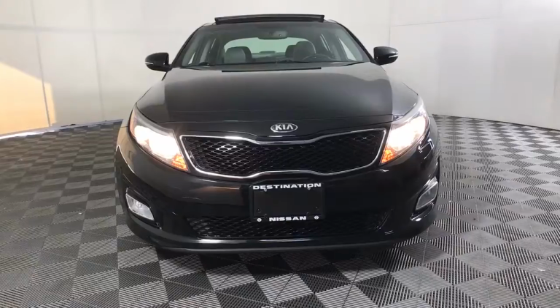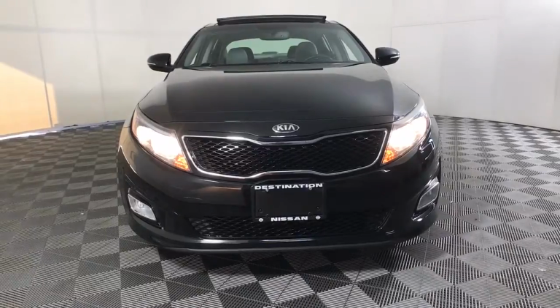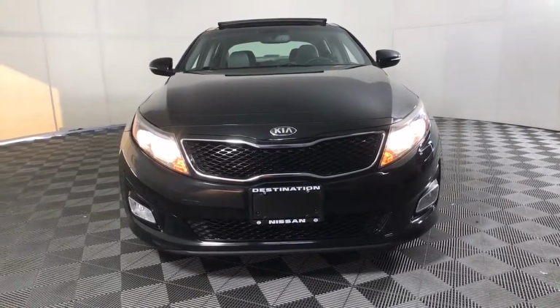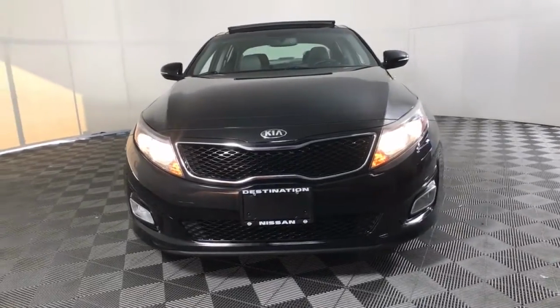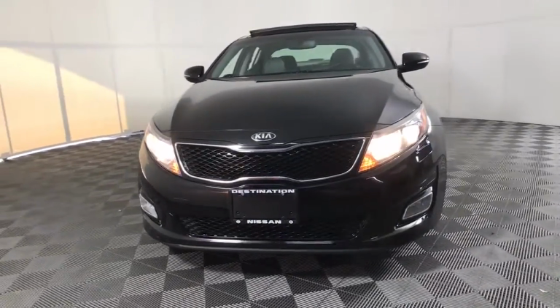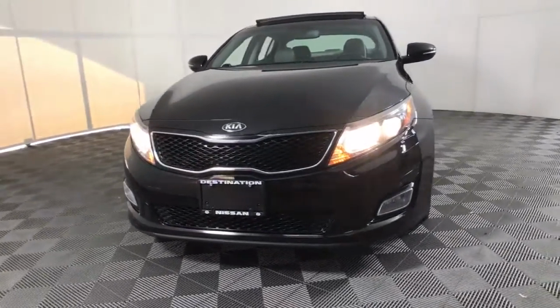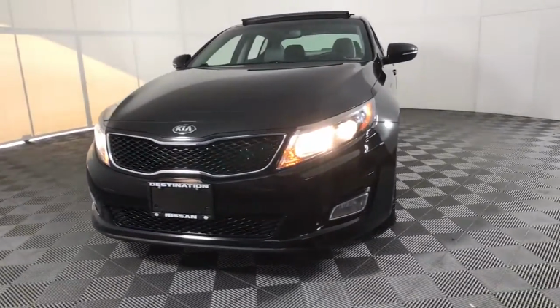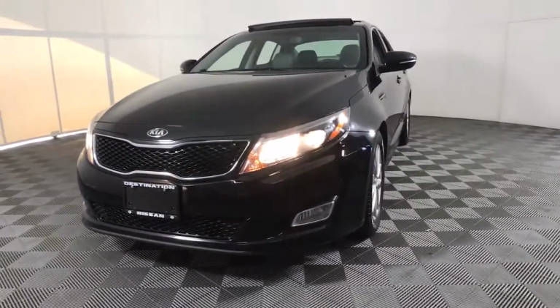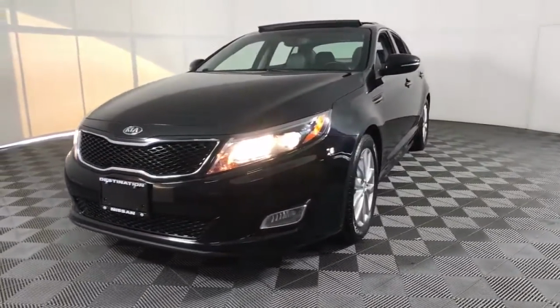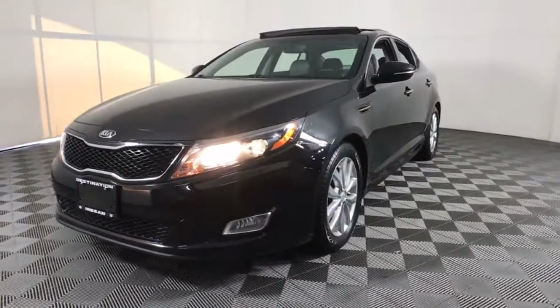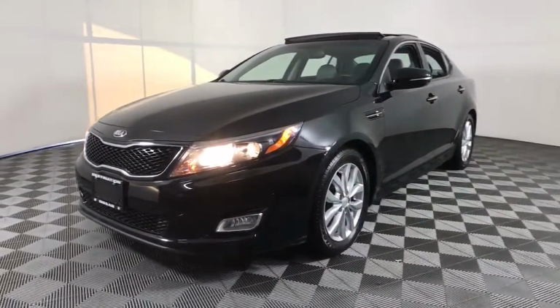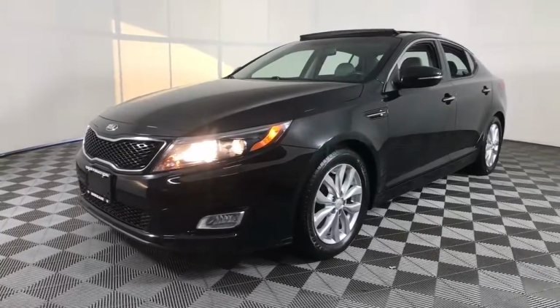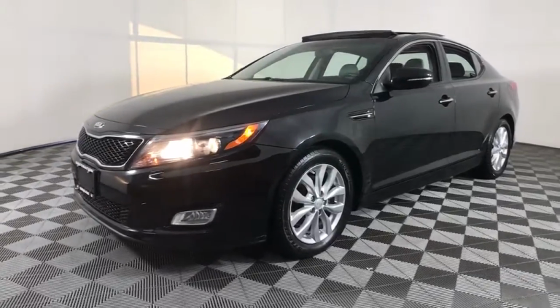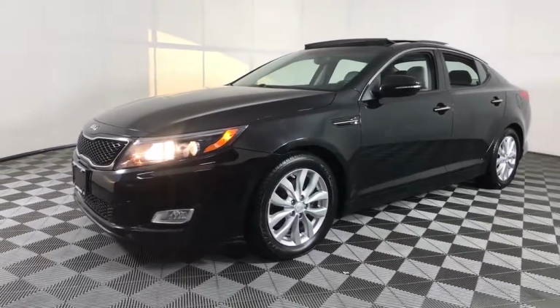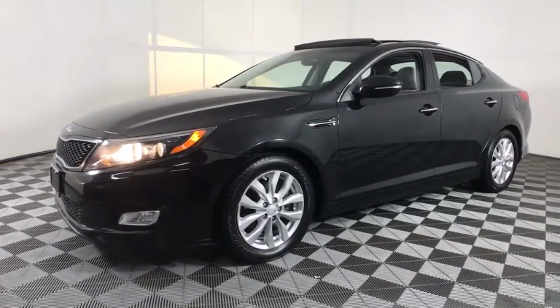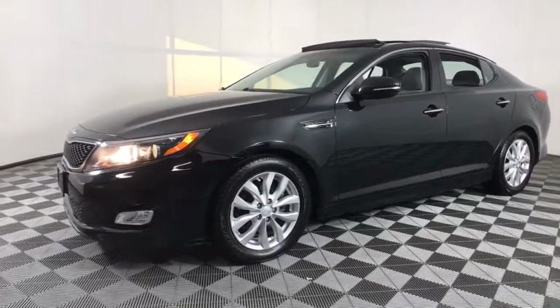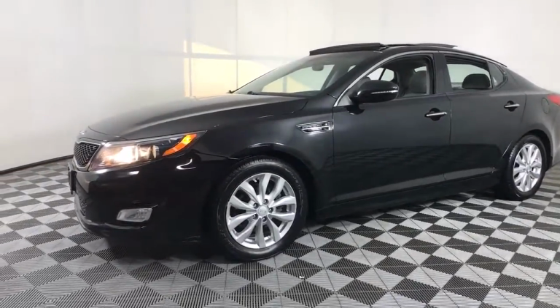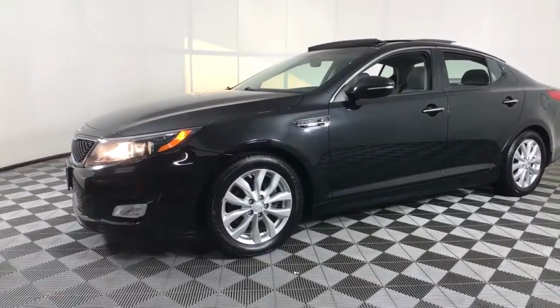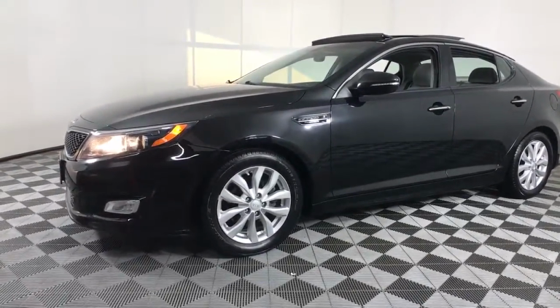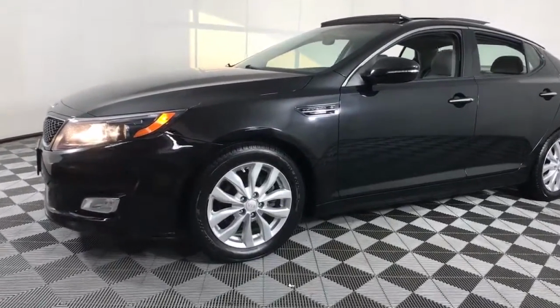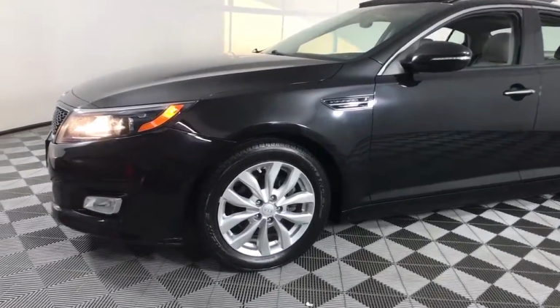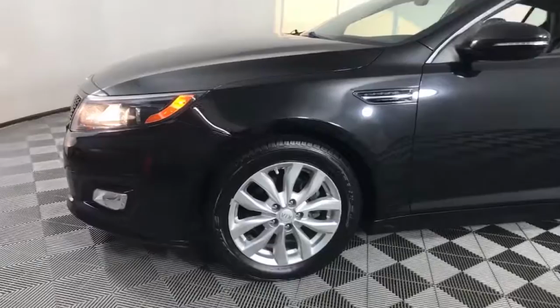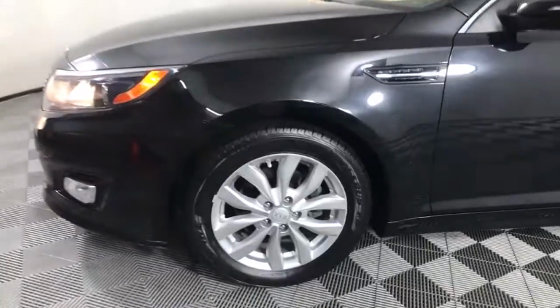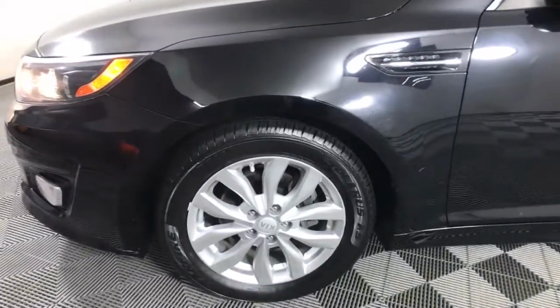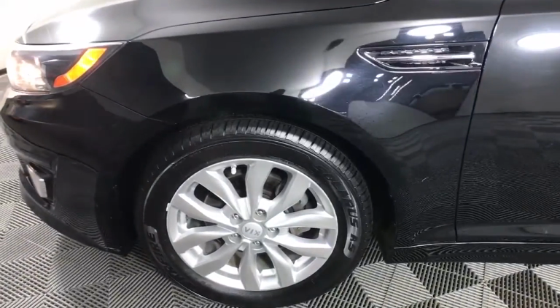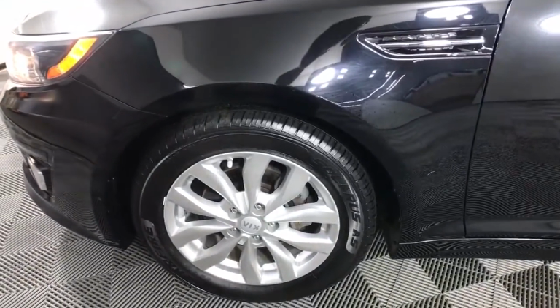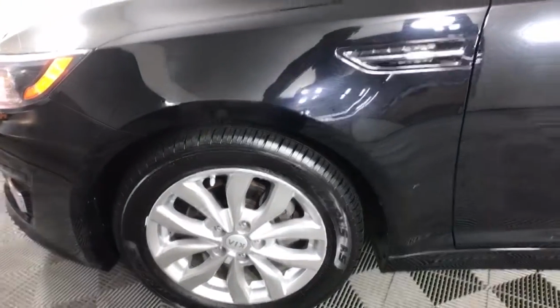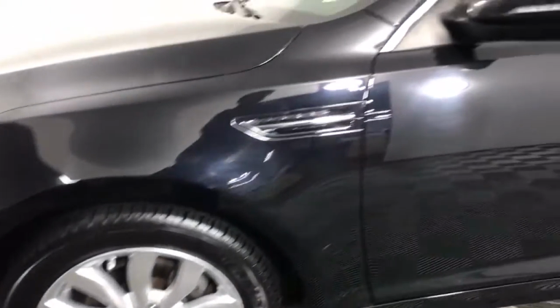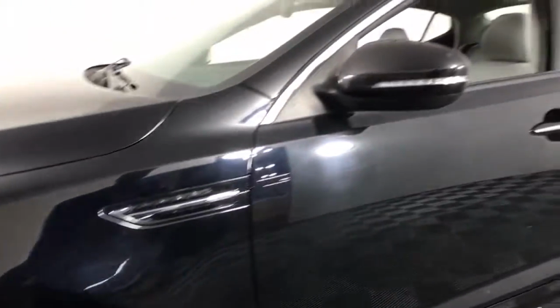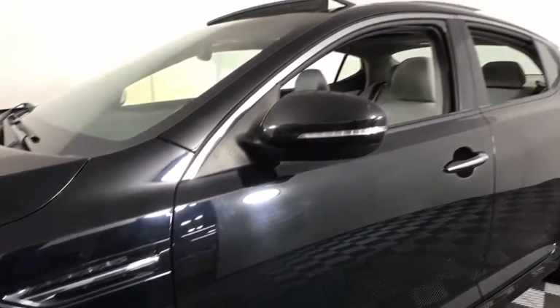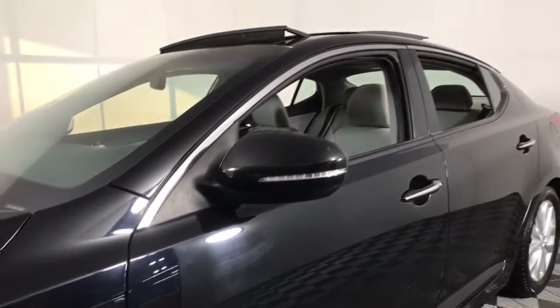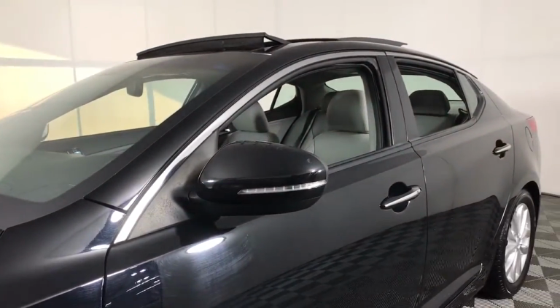You will love the features of this 2014 Kia Optima. With less than 40,000 miles on the odometer, this vehicle provides excellent value. Make relaxation the theme of your family road trips in this distinctively stylish Optima.